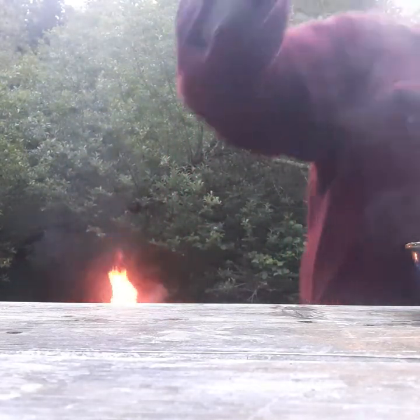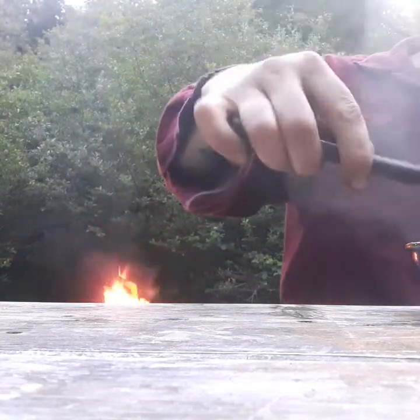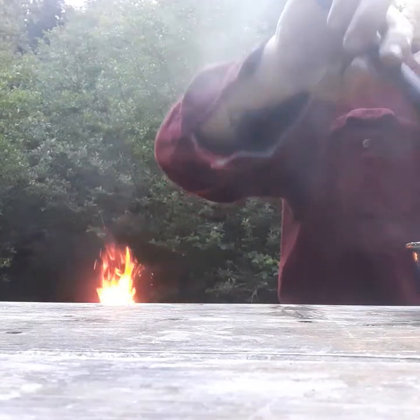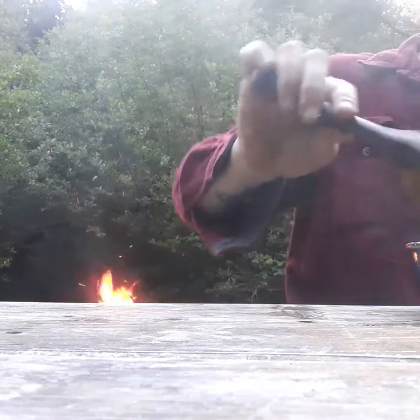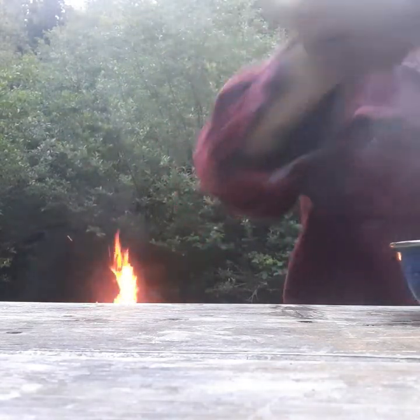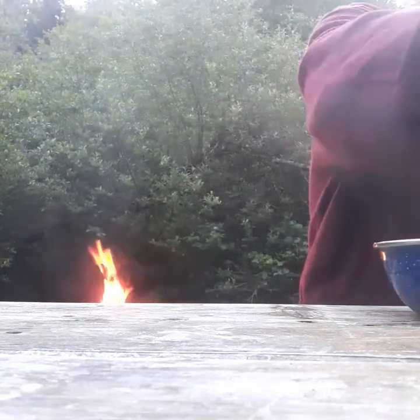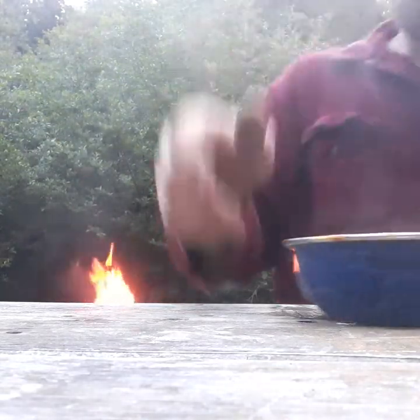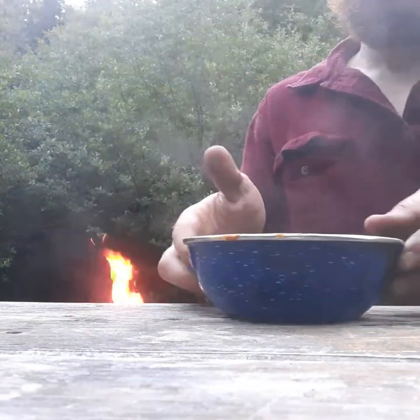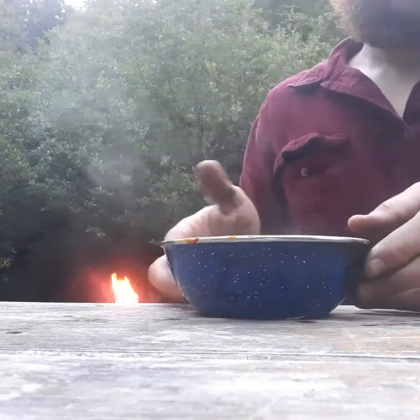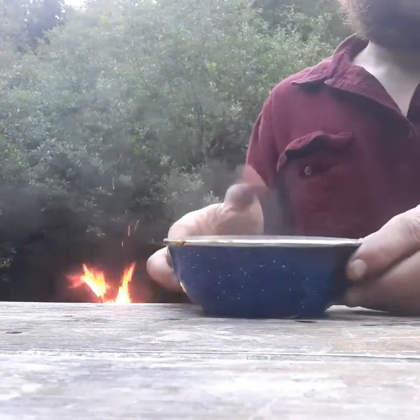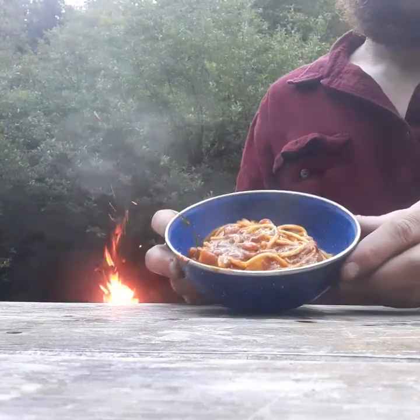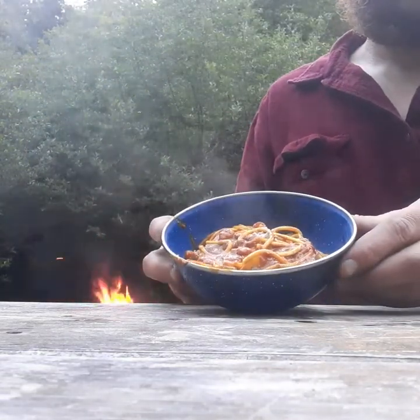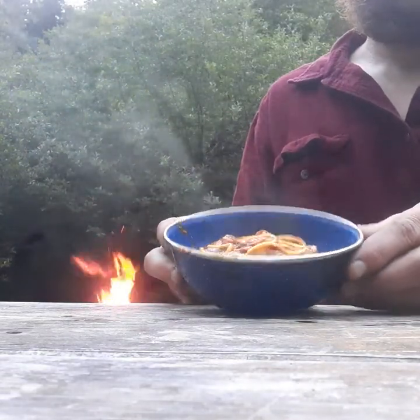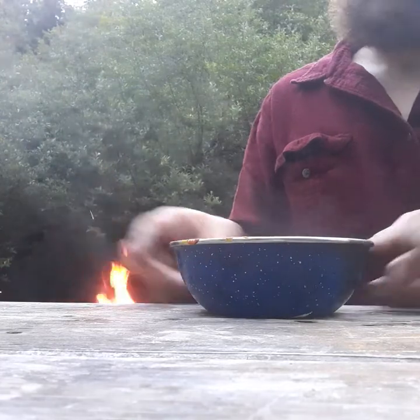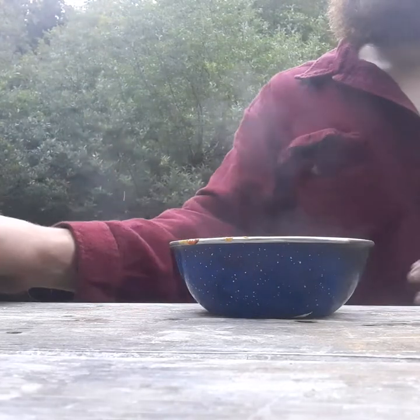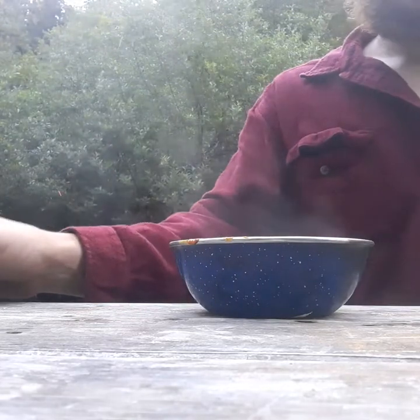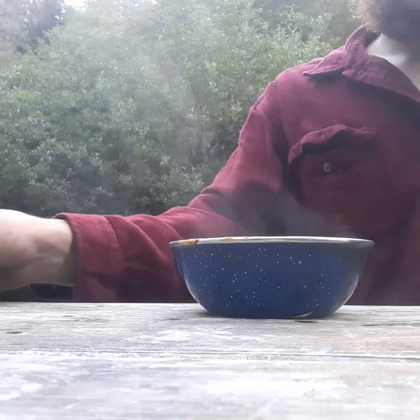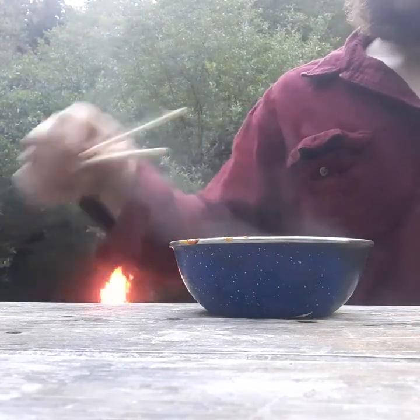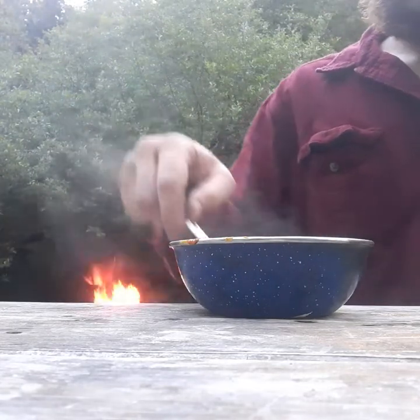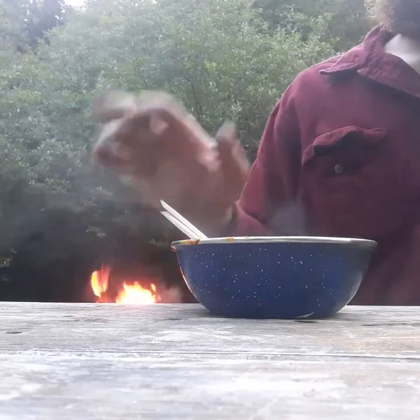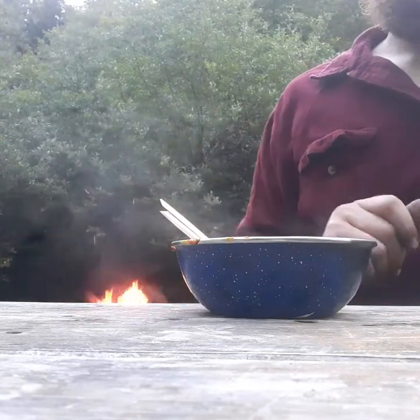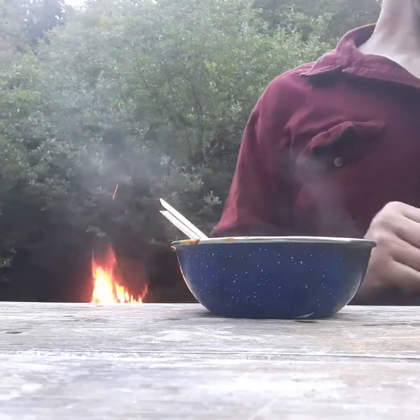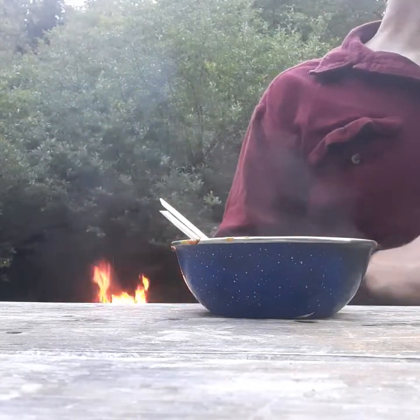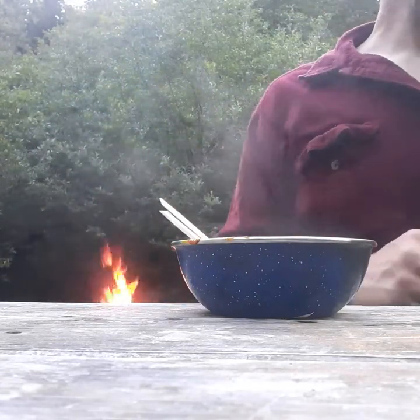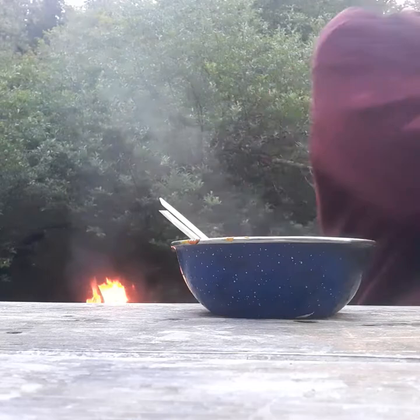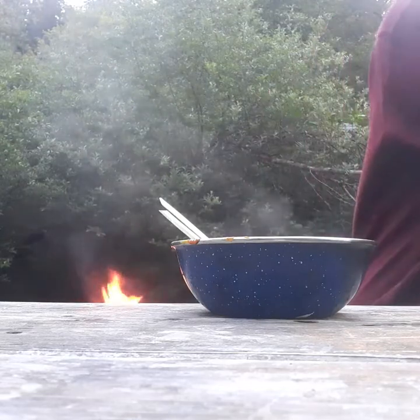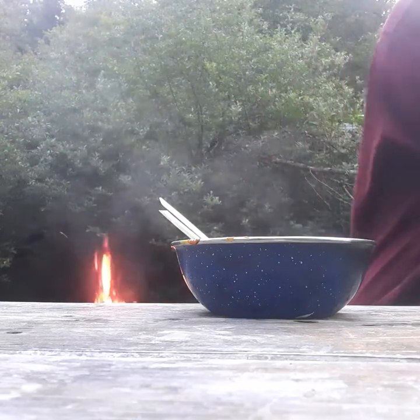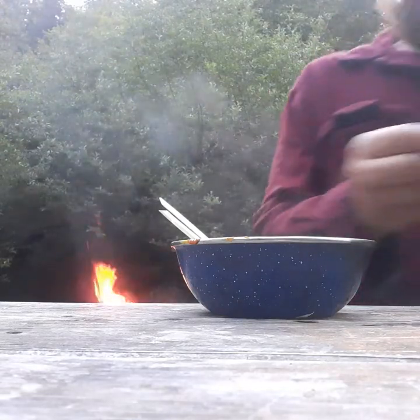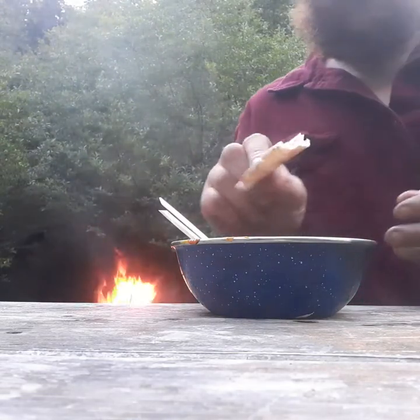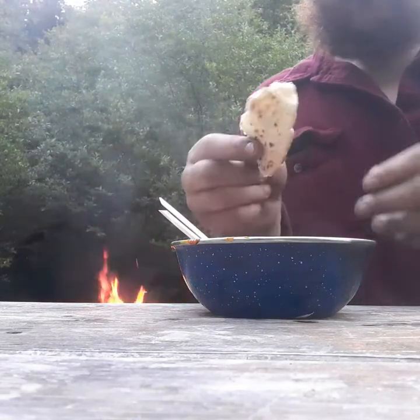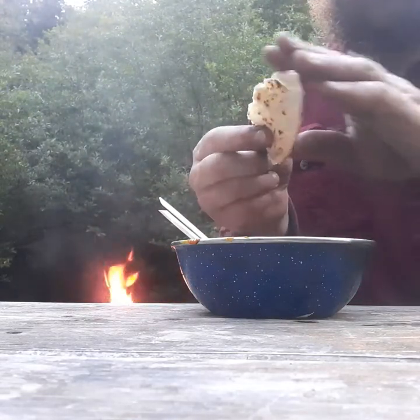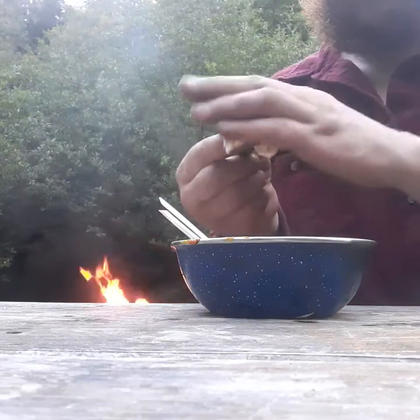We'll mash it all up first, because I got a nice healthy bowl in here. And we'll get that delicious warm pita bread.